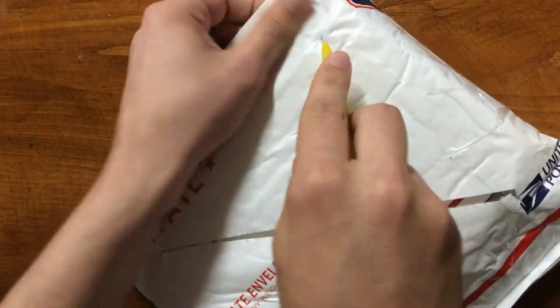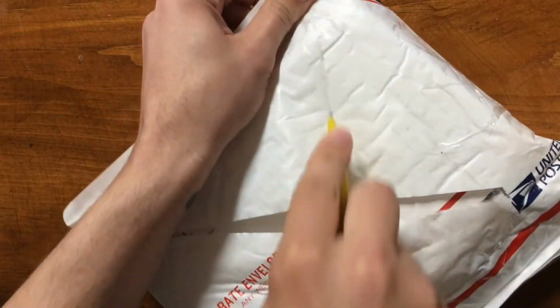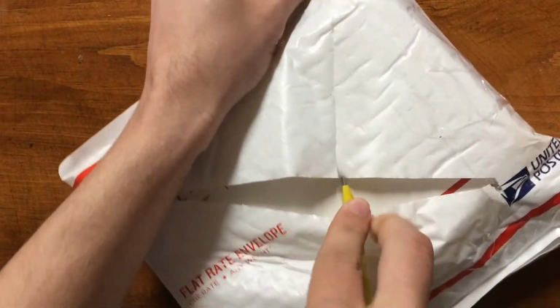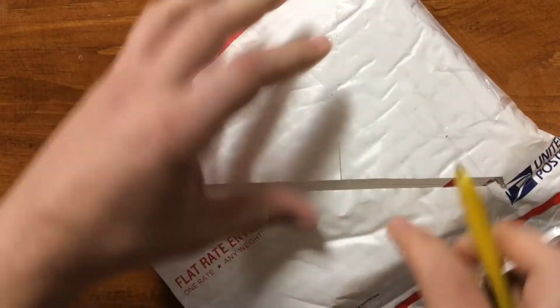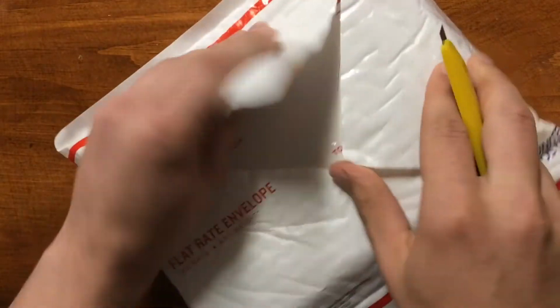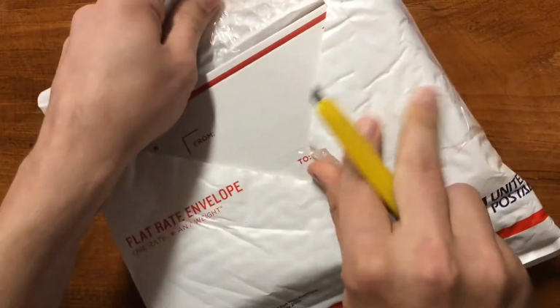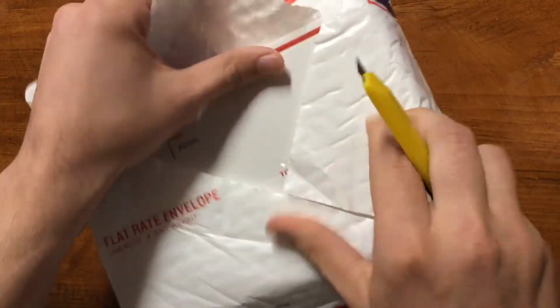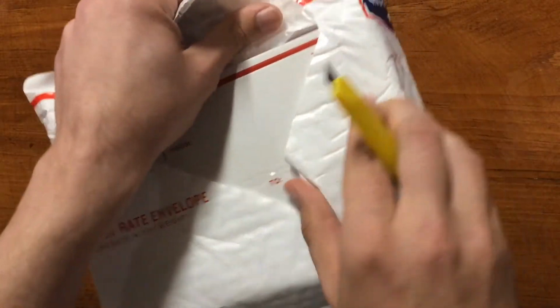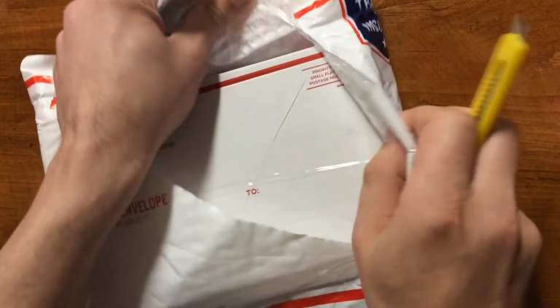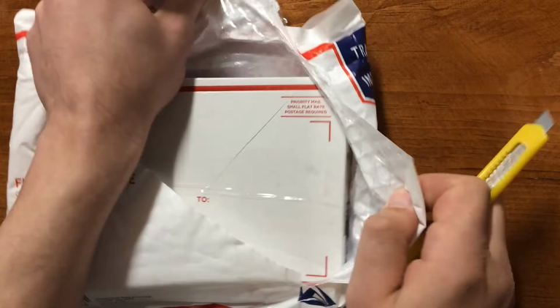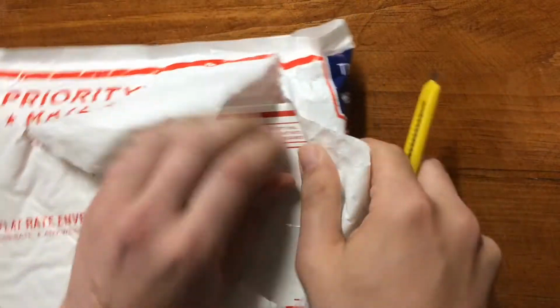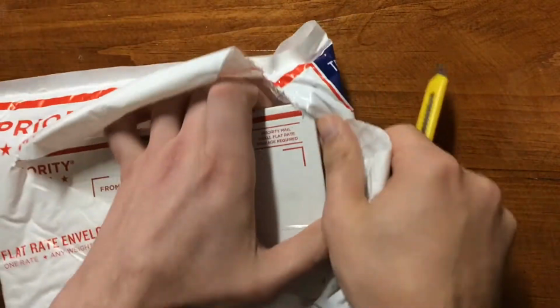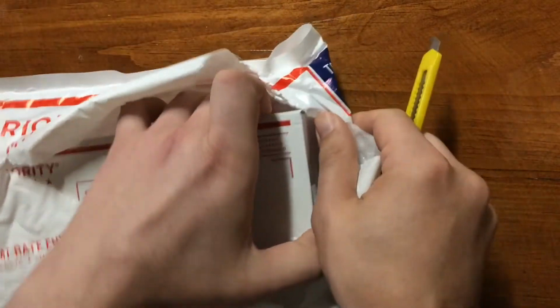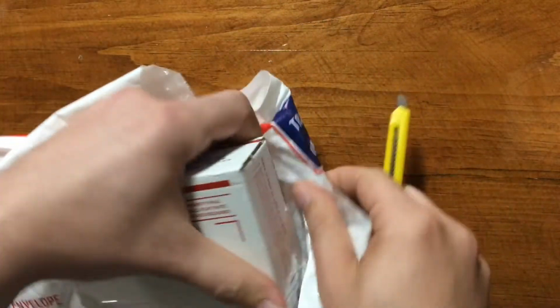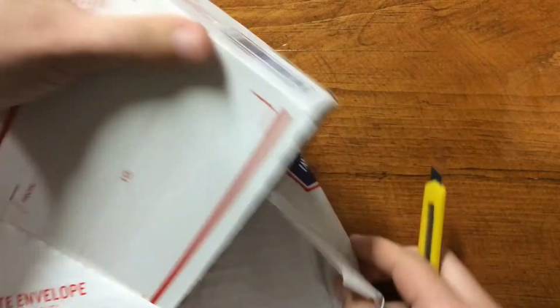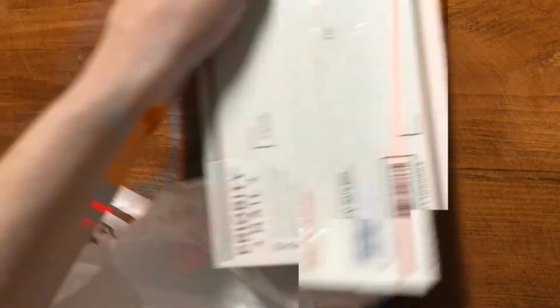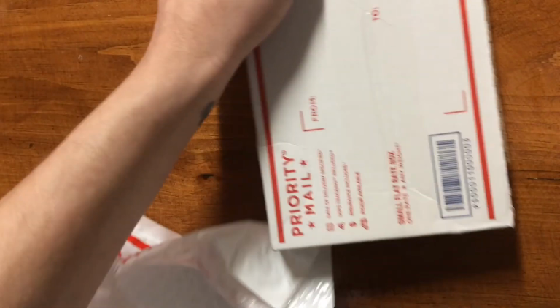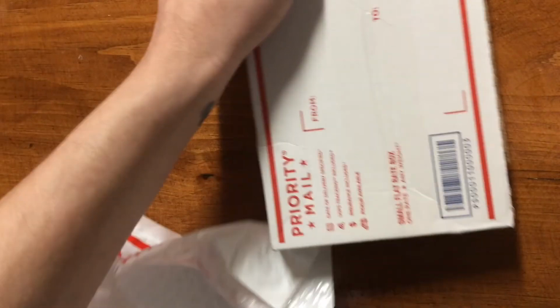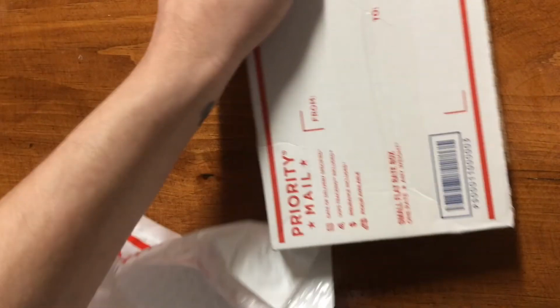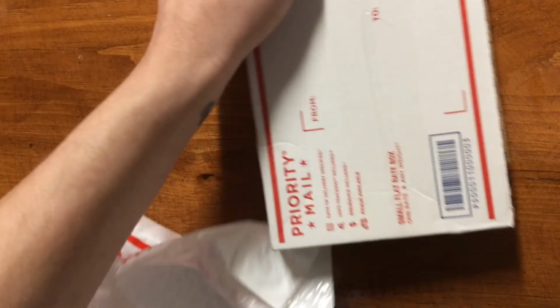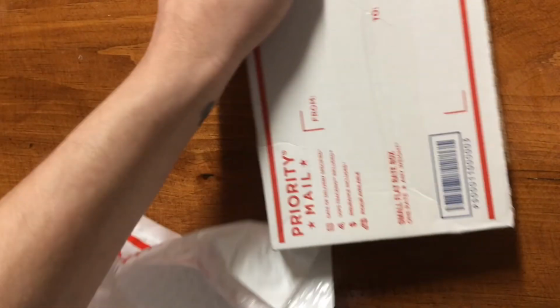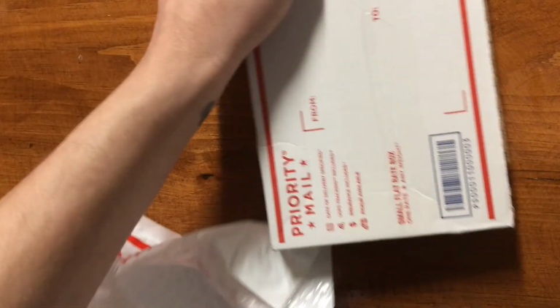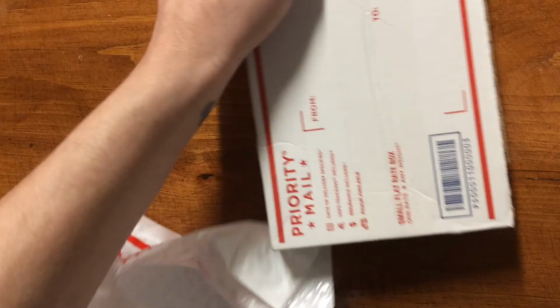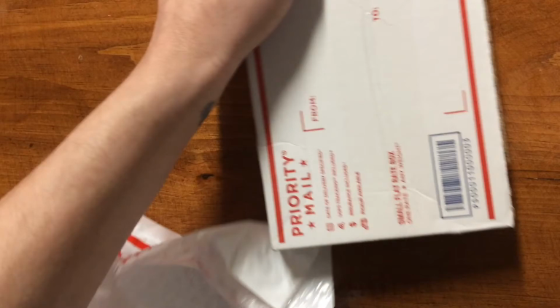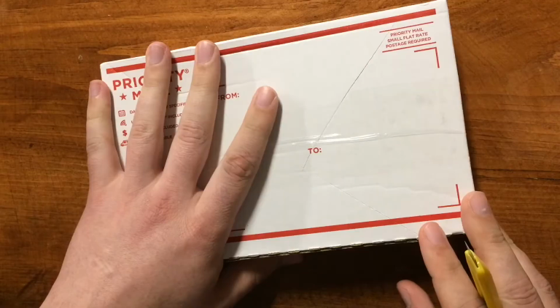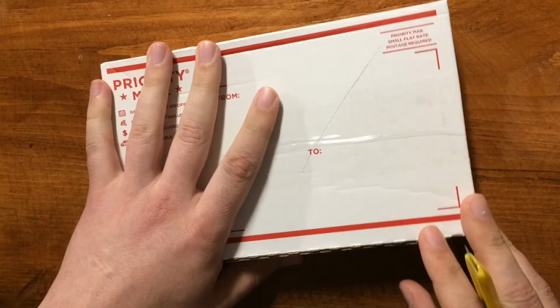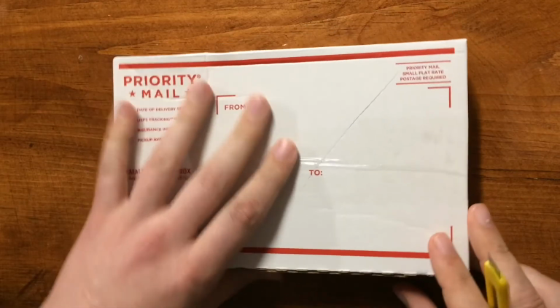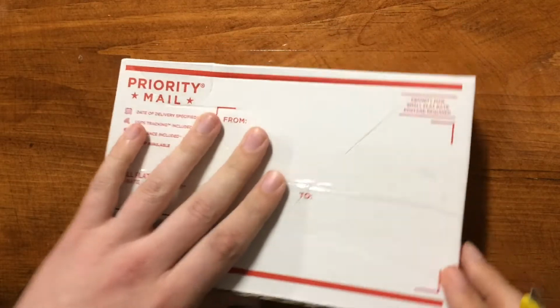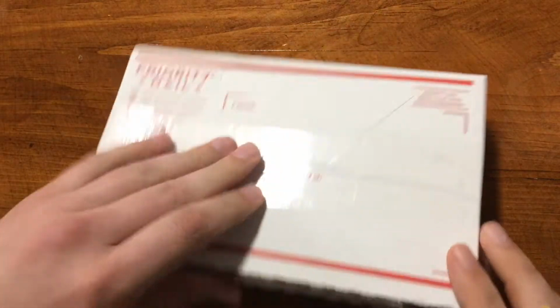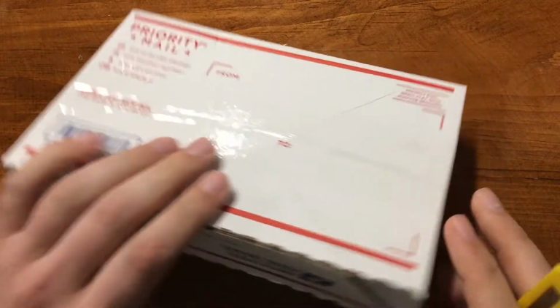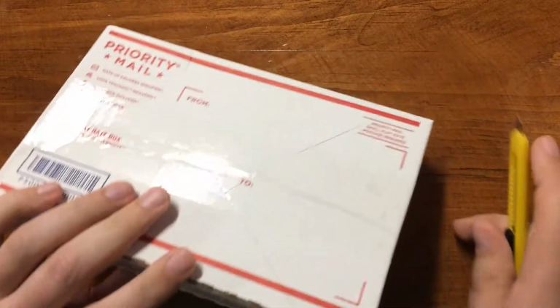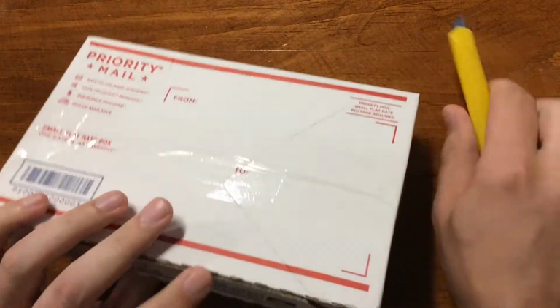This is another Silver Shield Exchange unboxing for you. I do like these. Triple packaged, of course.